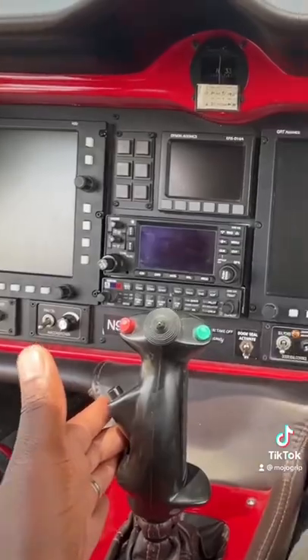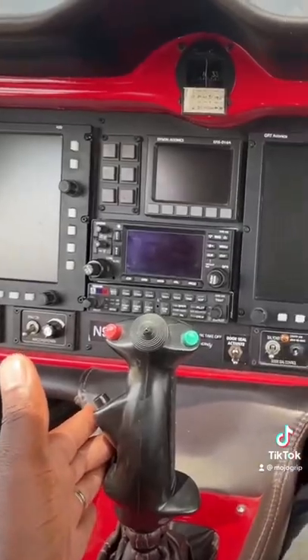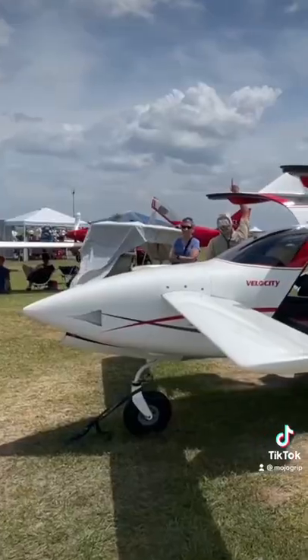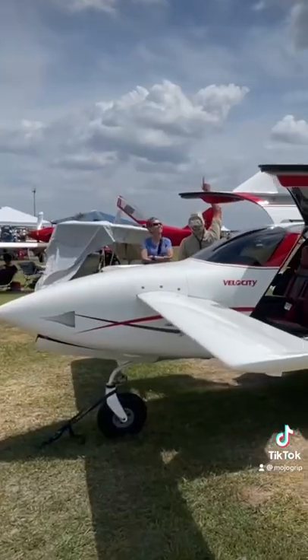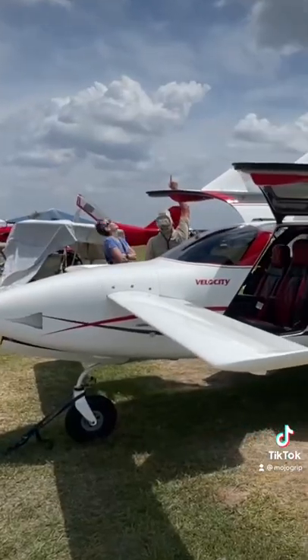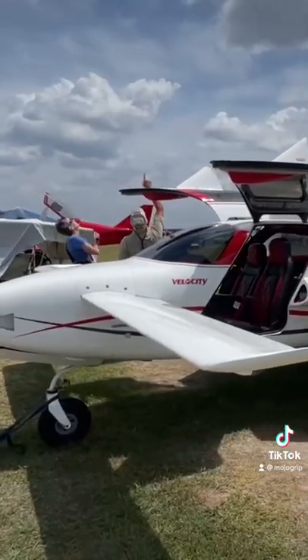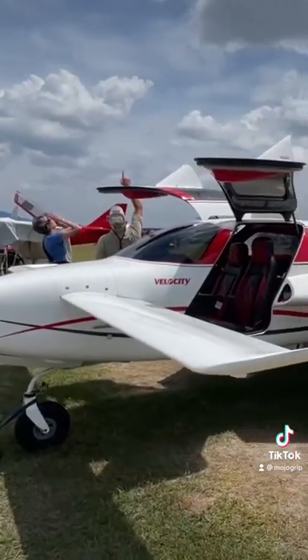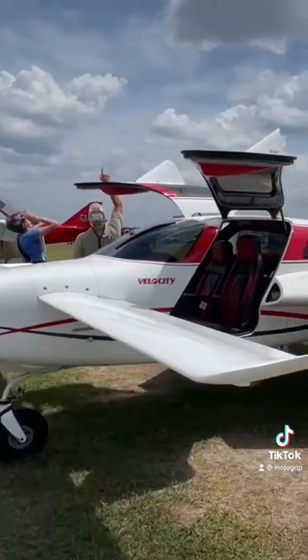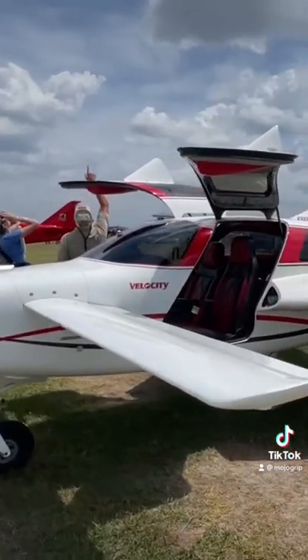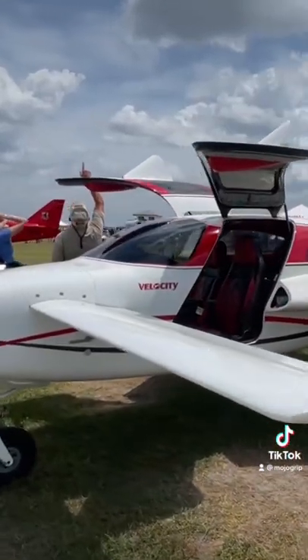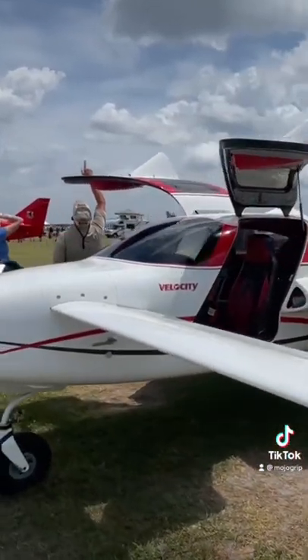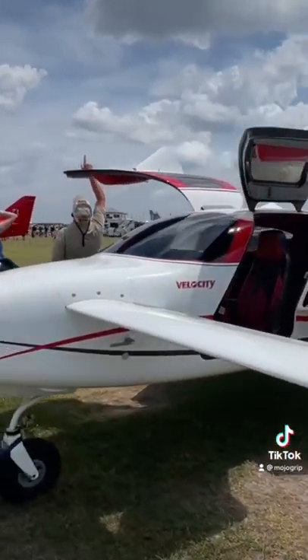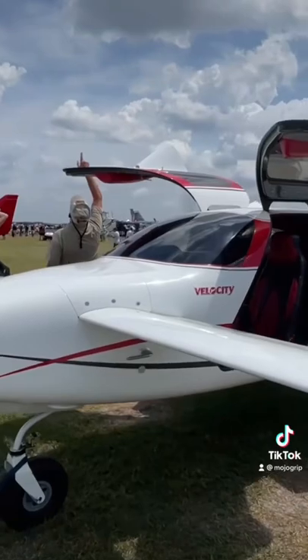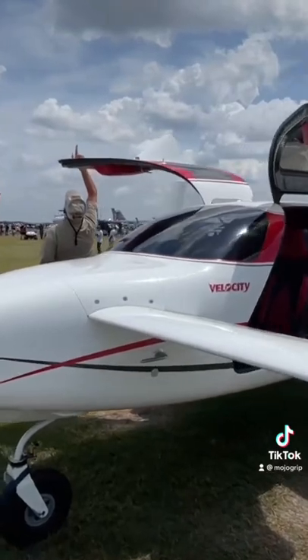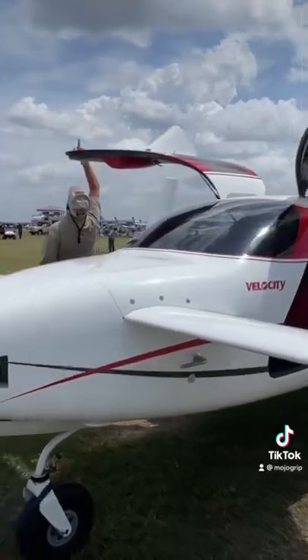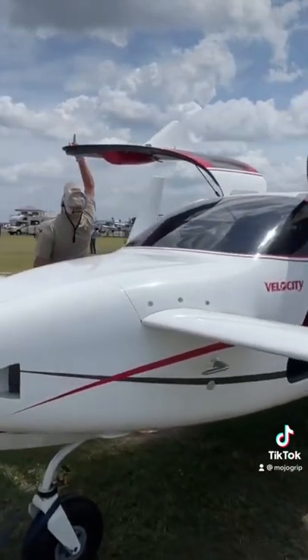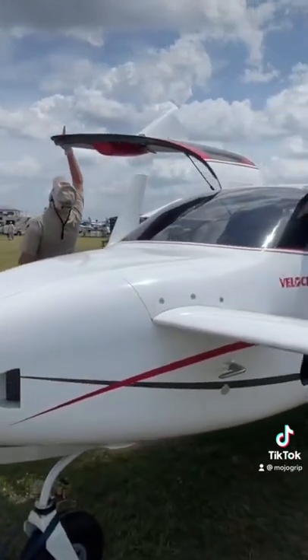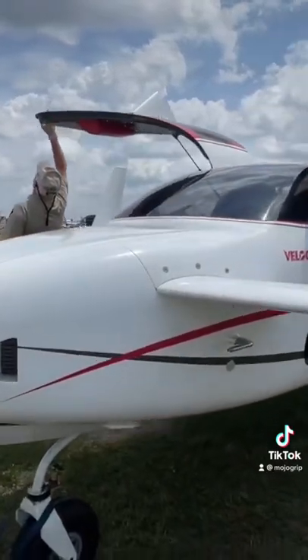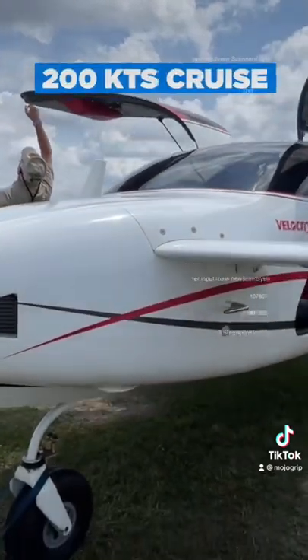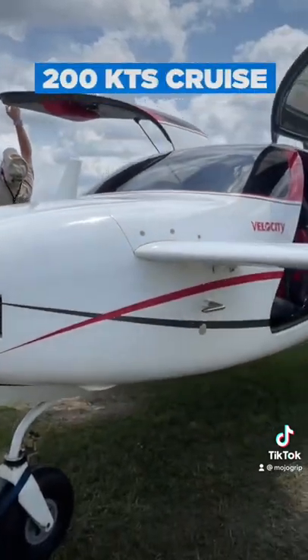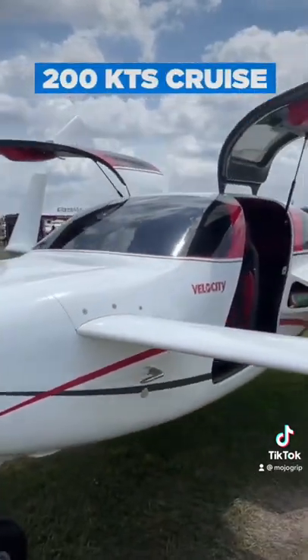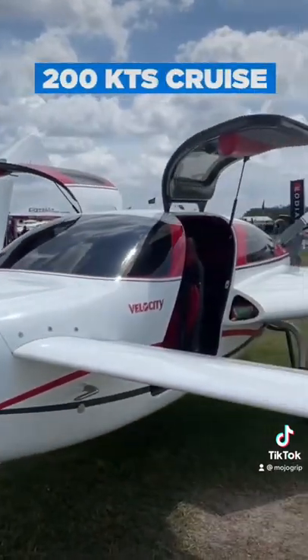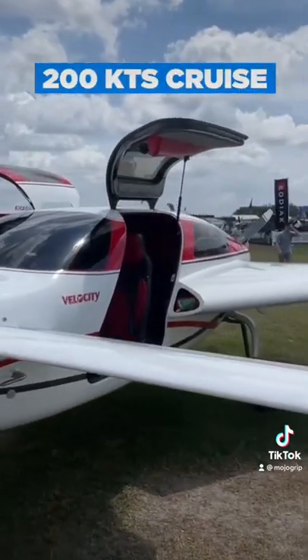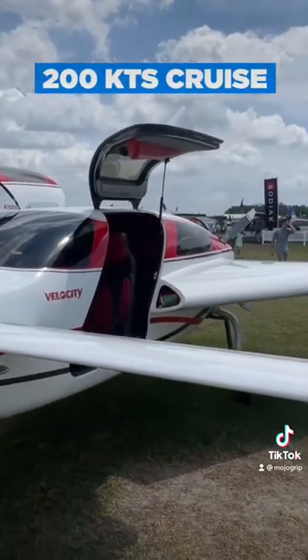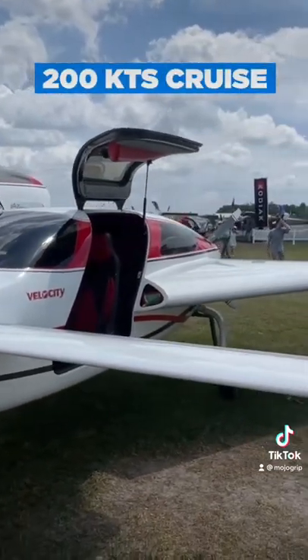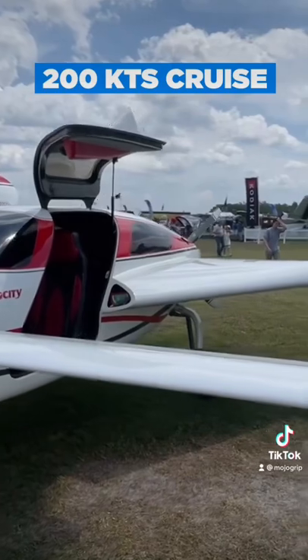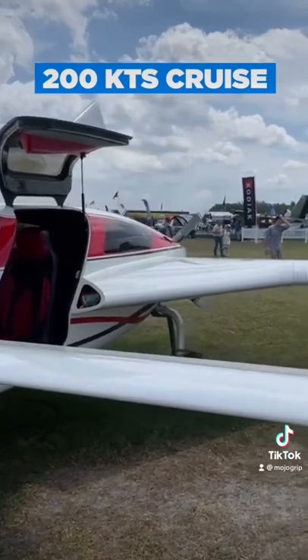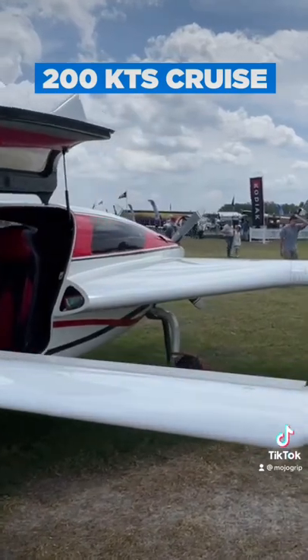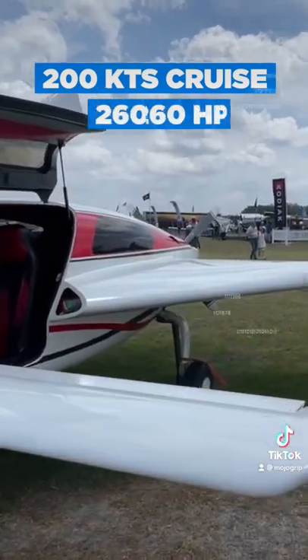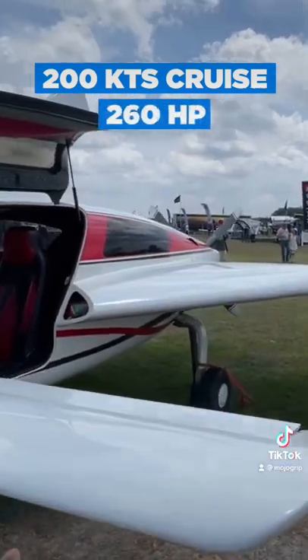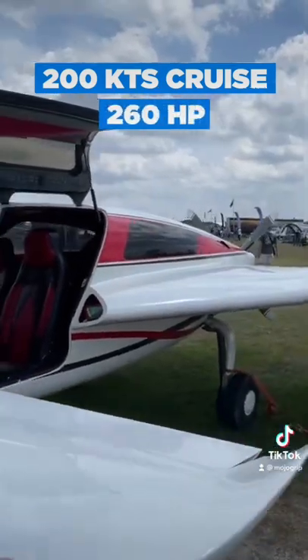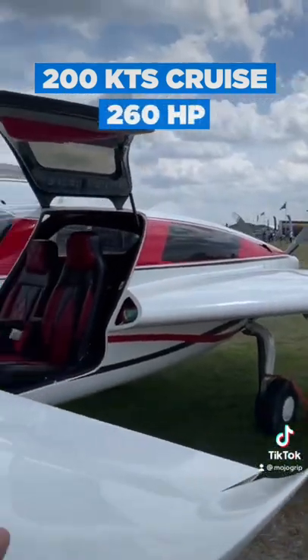The Velocity is also a great performer. For a single engine airplane, you're looking at speeds north of 200 knots. With the standard engine for this airplane, you're looking at 260 horsepower.